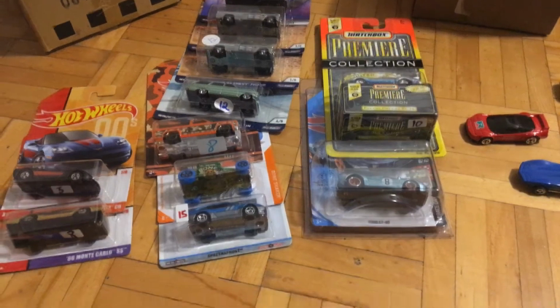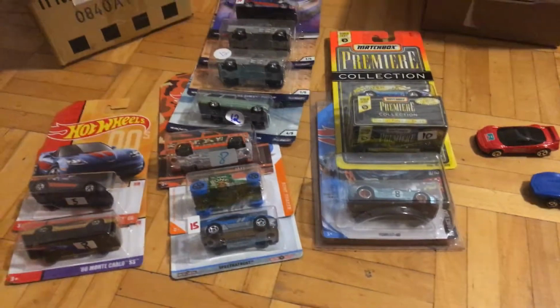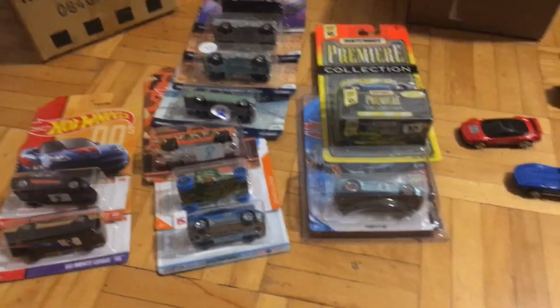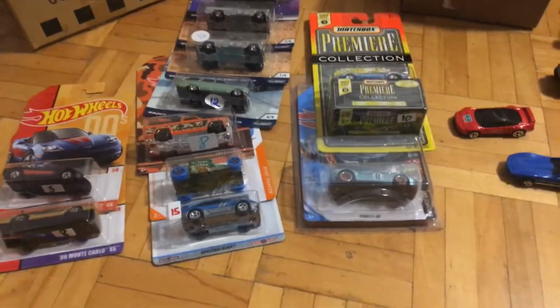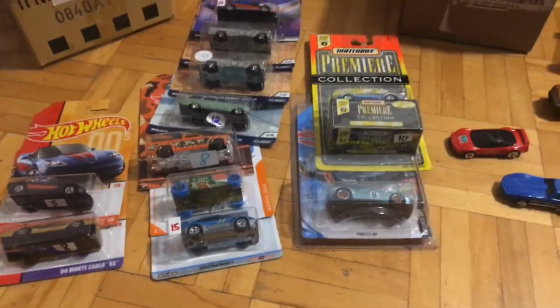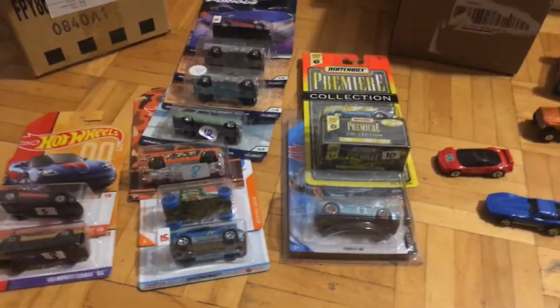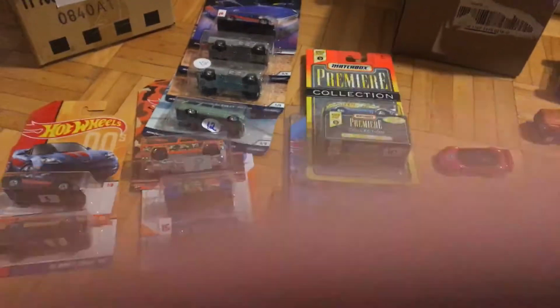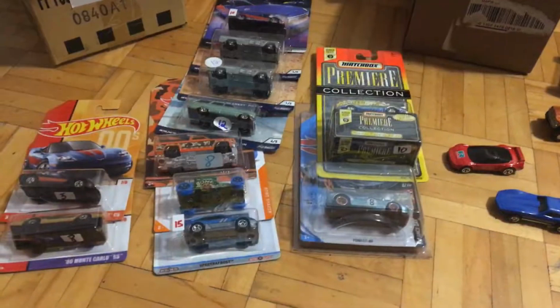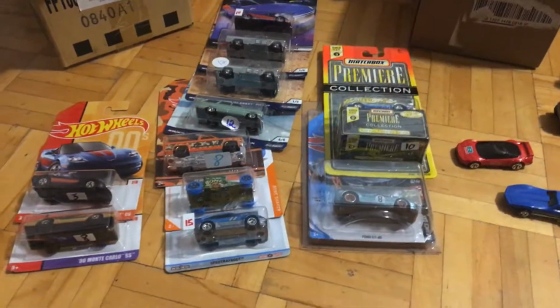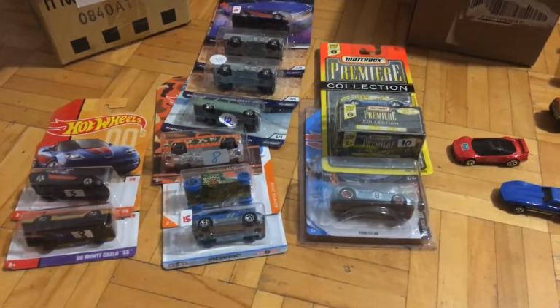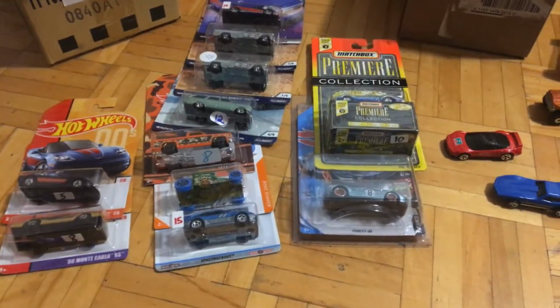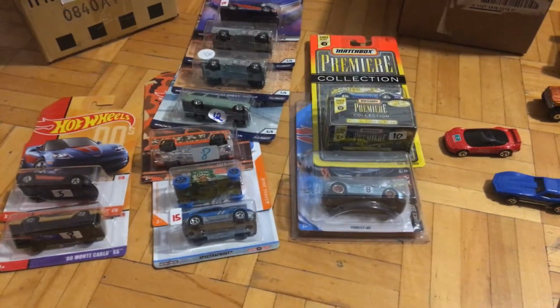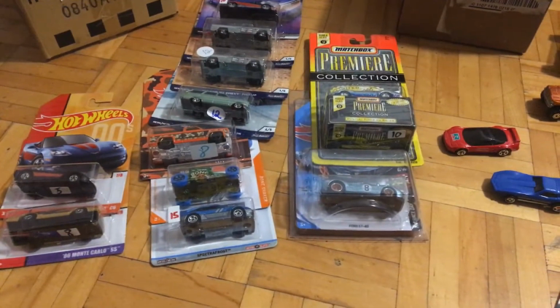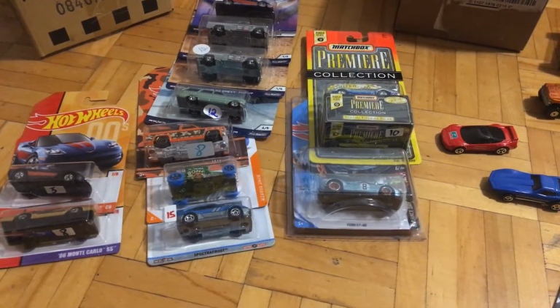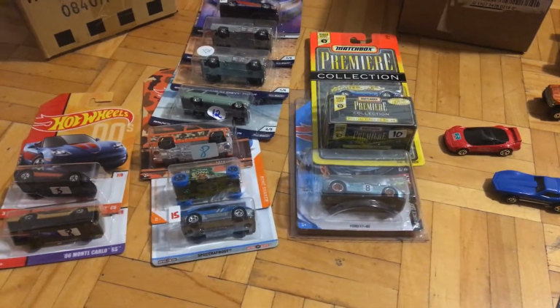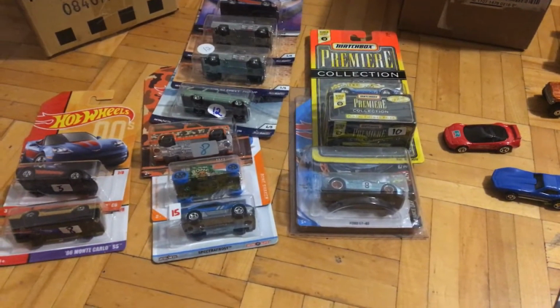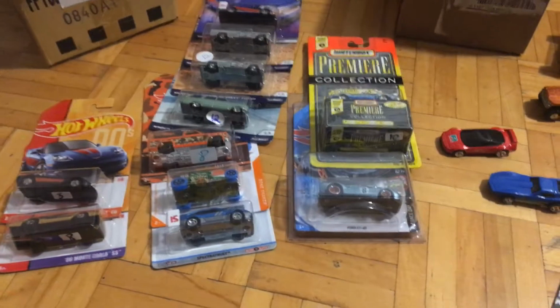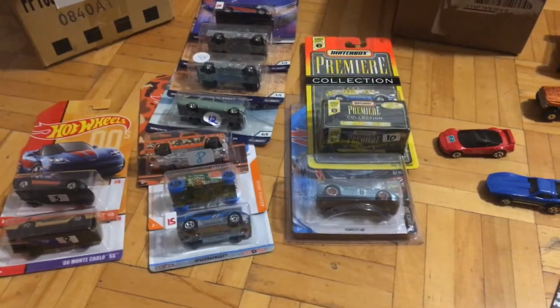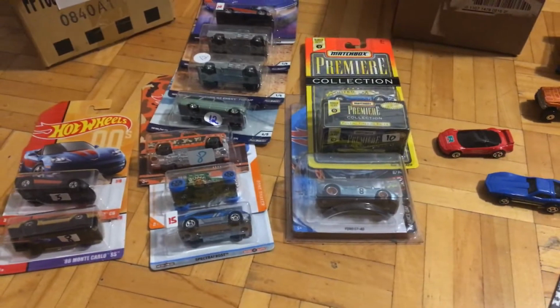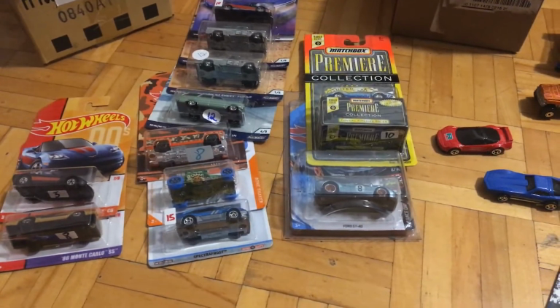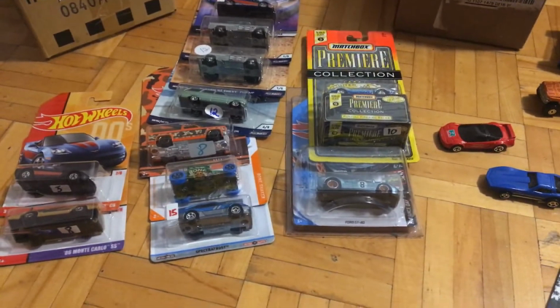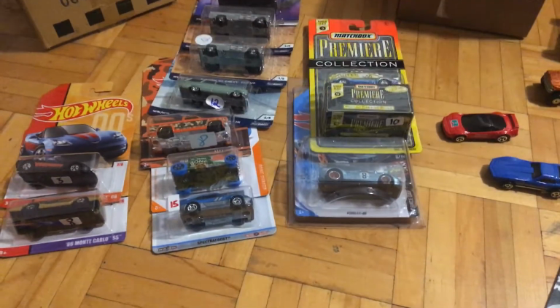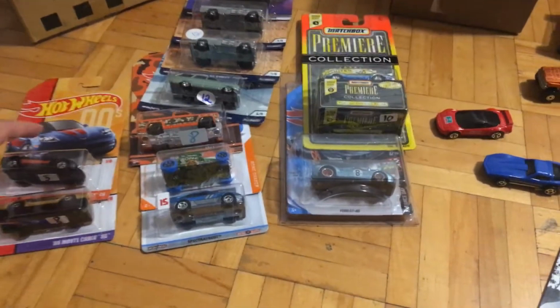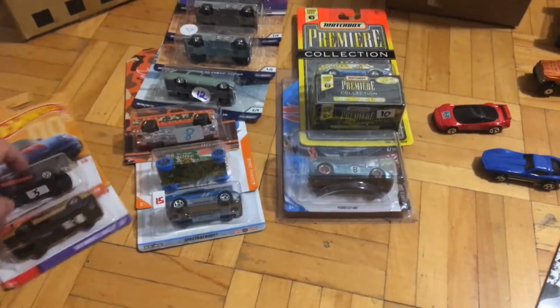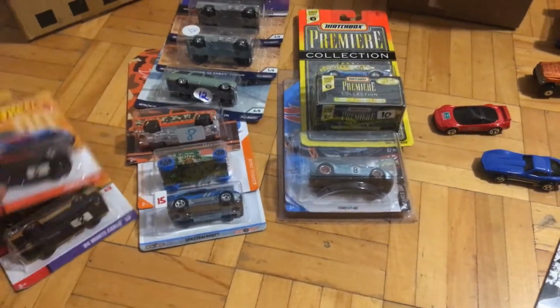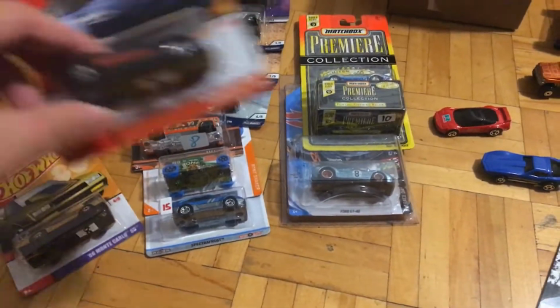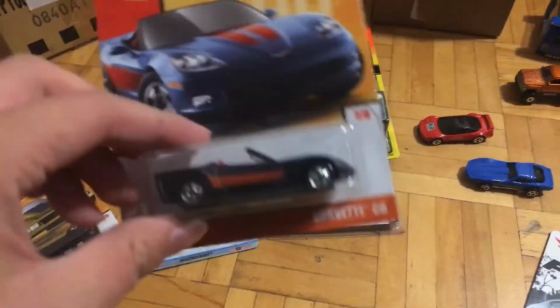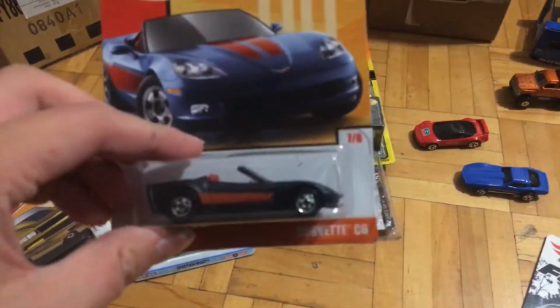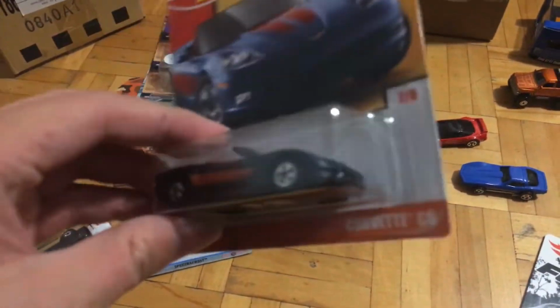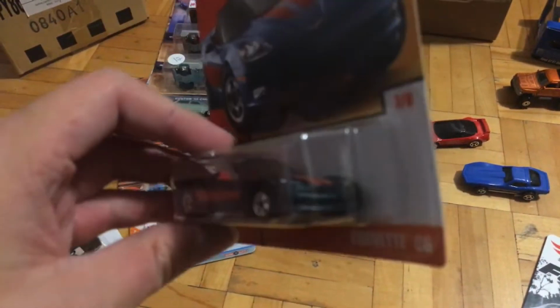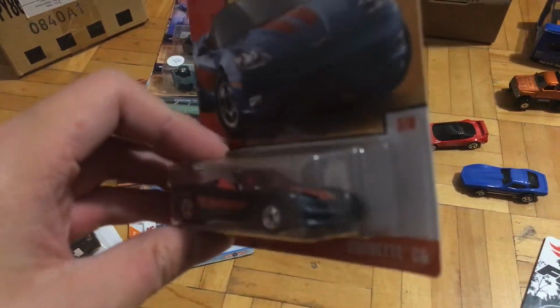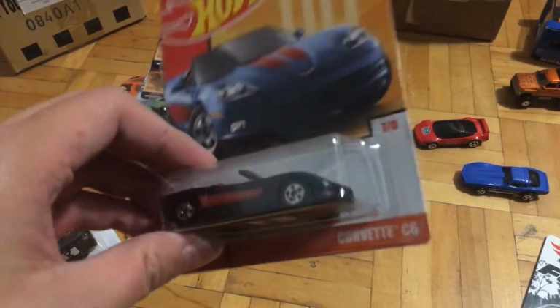Hello guys, I'm just here to make a quick little video. I just came back from this diecast show, so here are a few of my pickups.